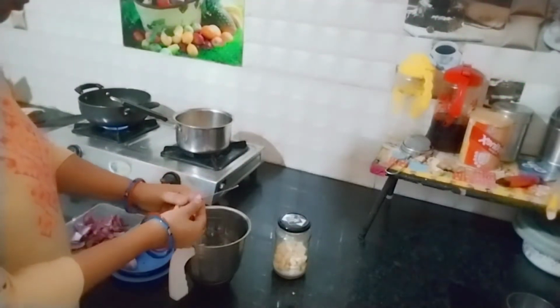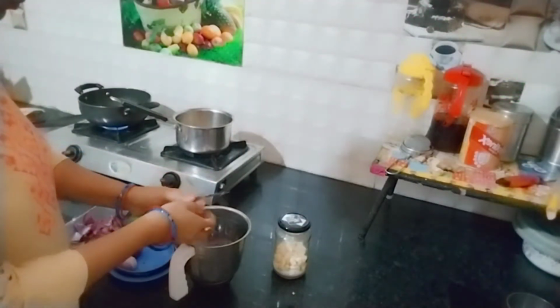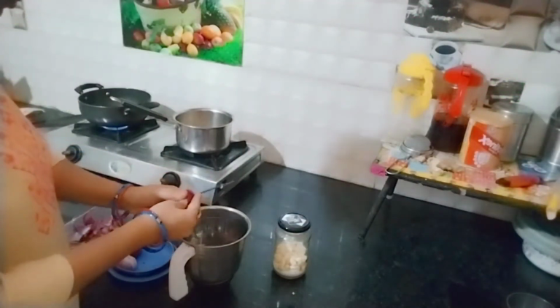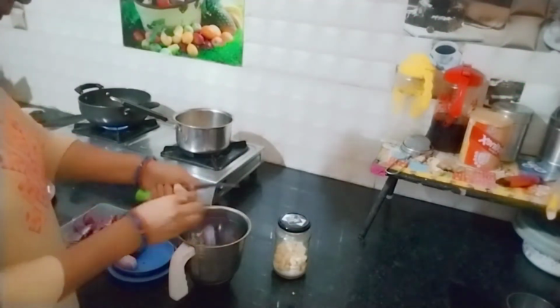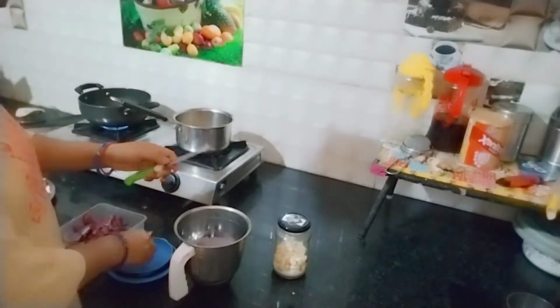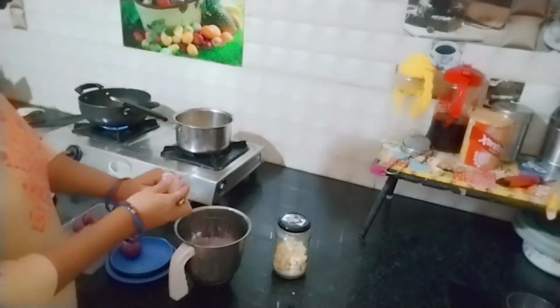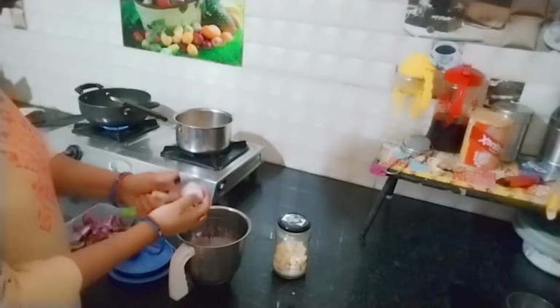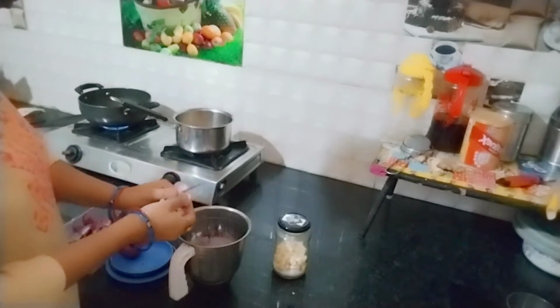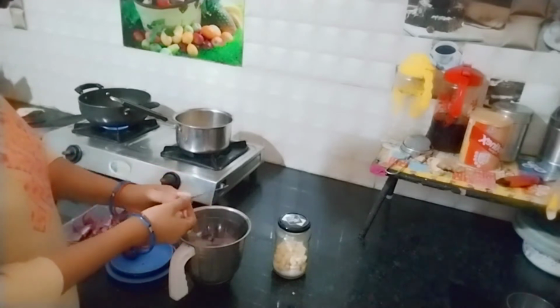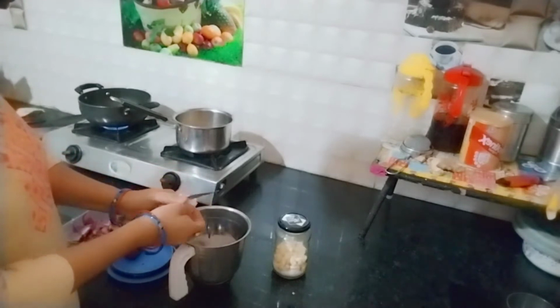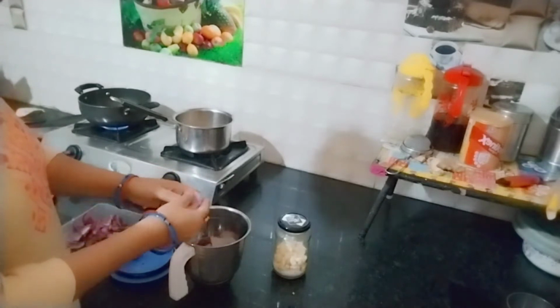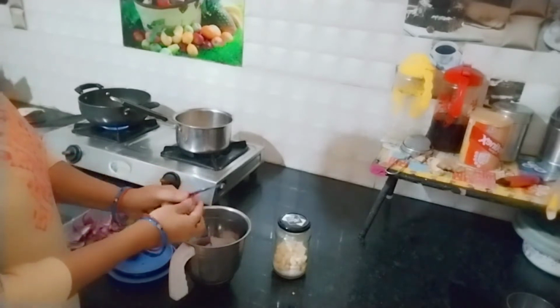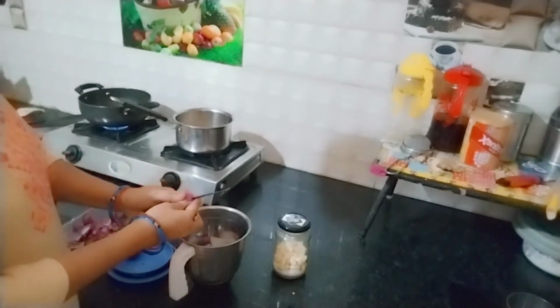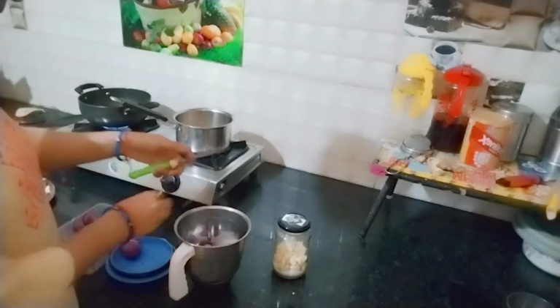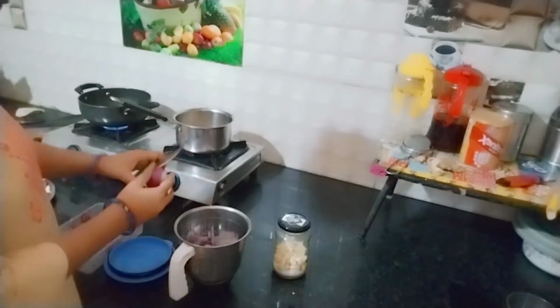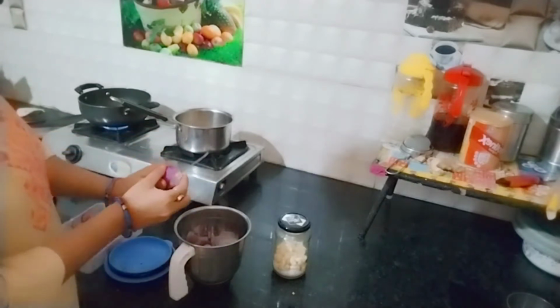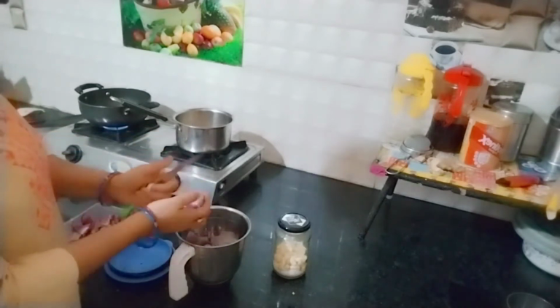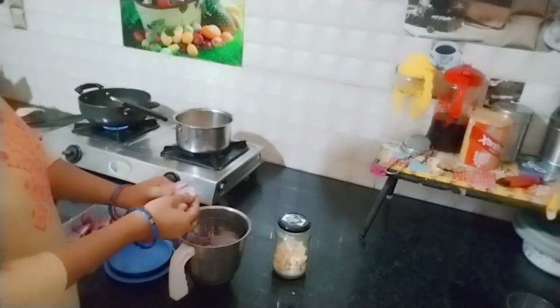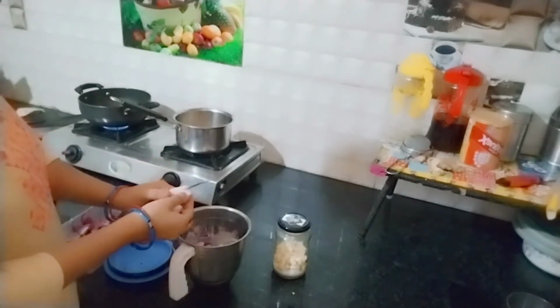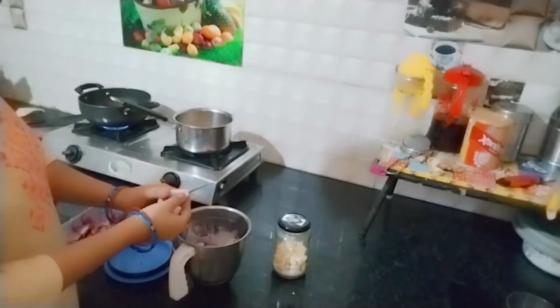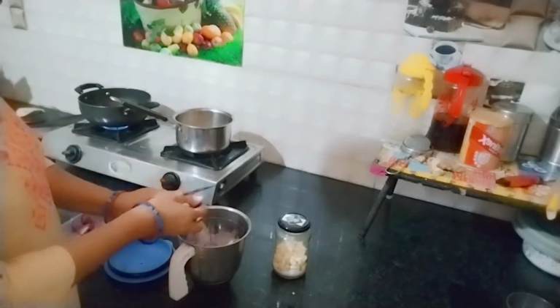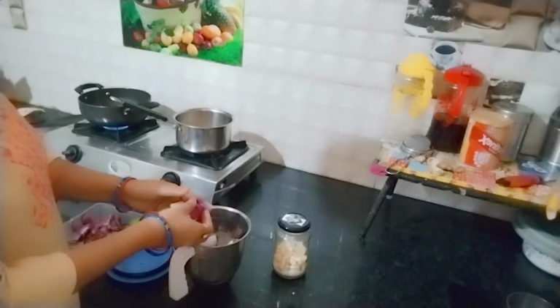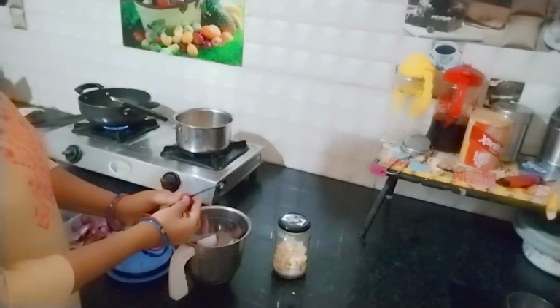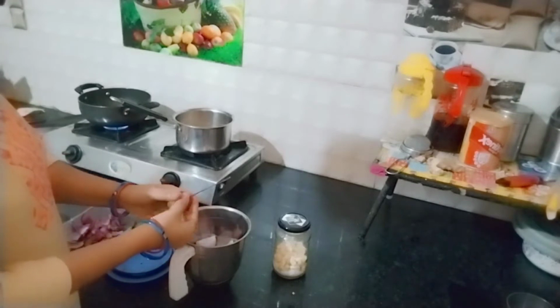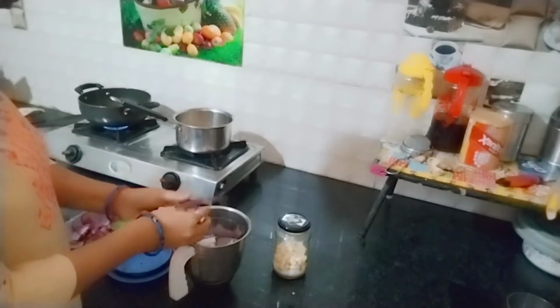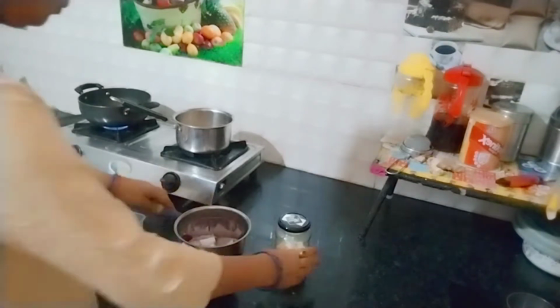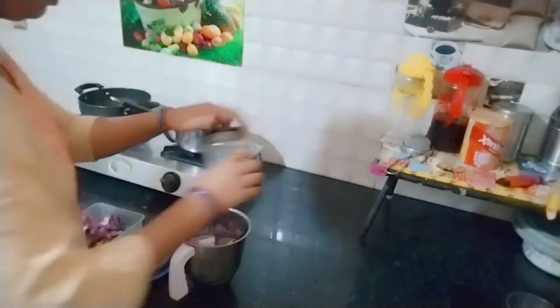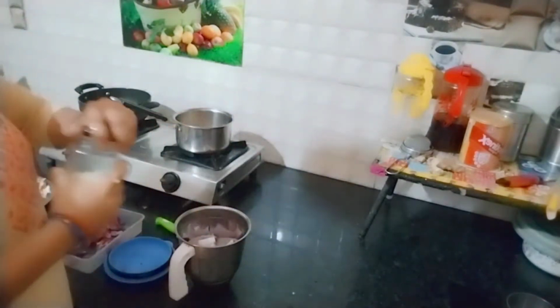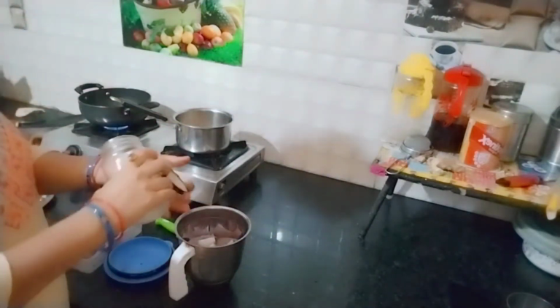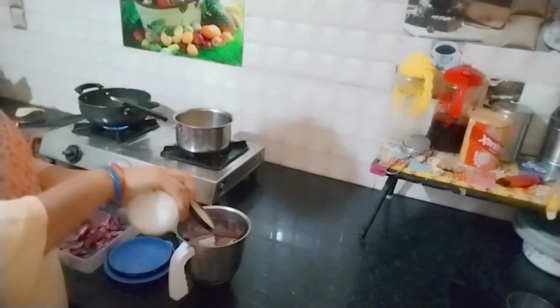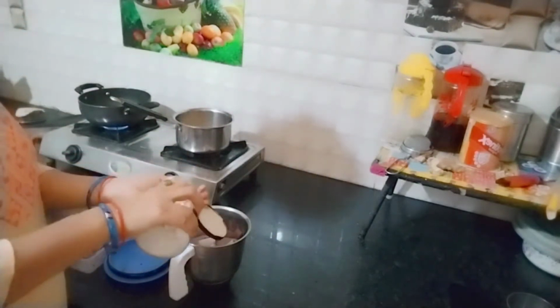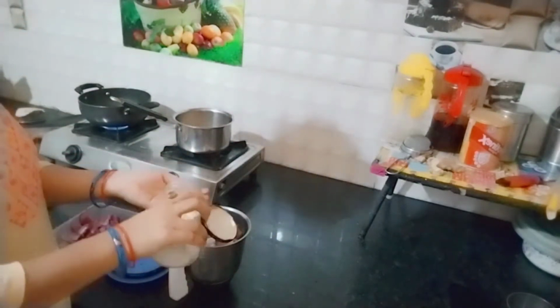Hello everyone, welcome back to my channel. Preeti's Good Life. Aaj main banana ja rahi hoon Morning Time Kathal ka Kofta.